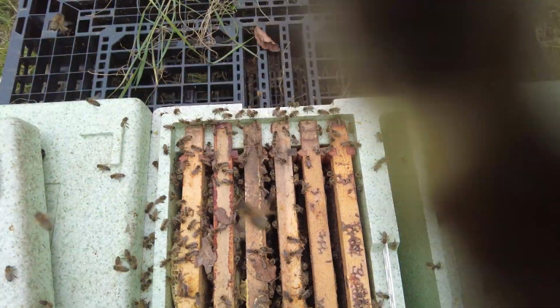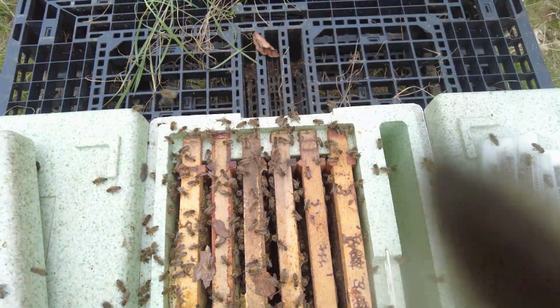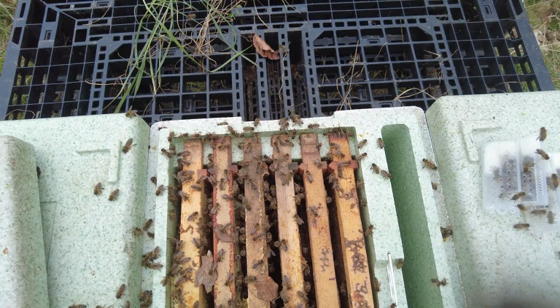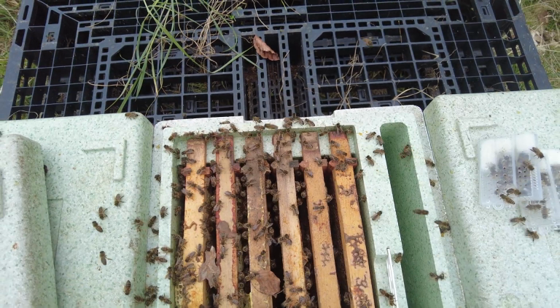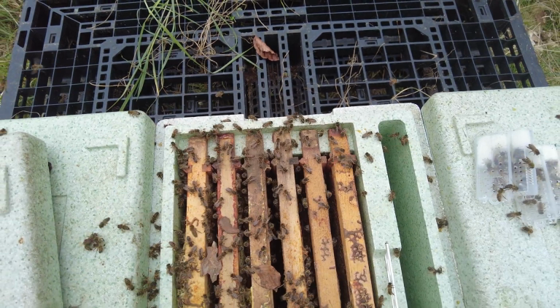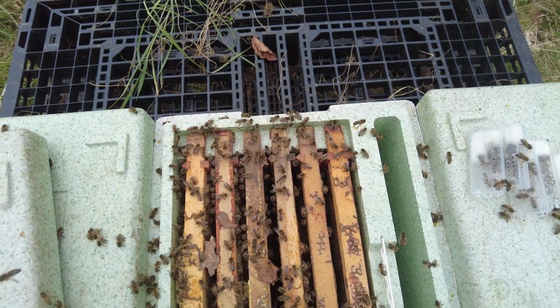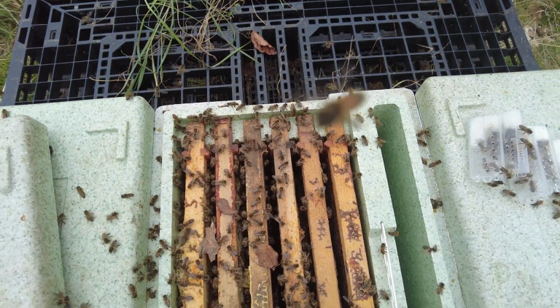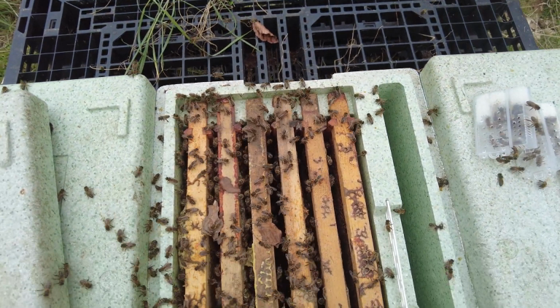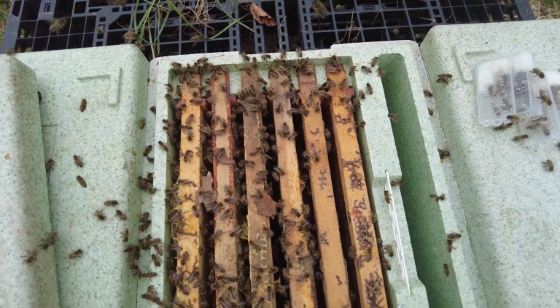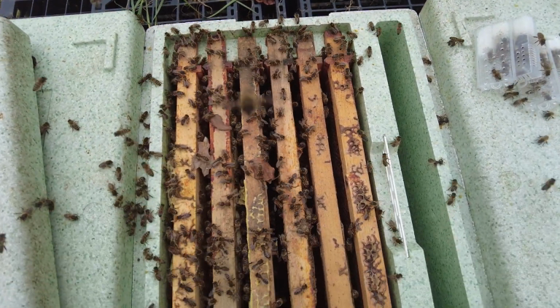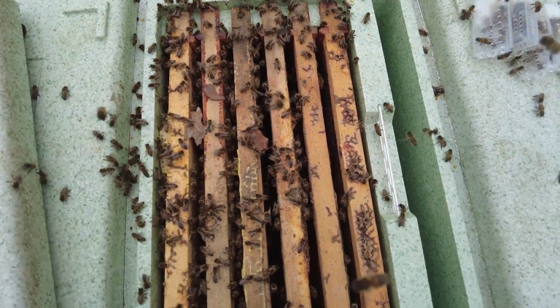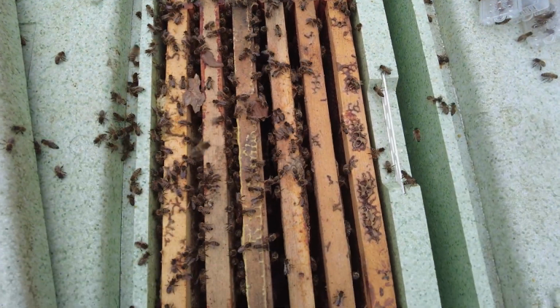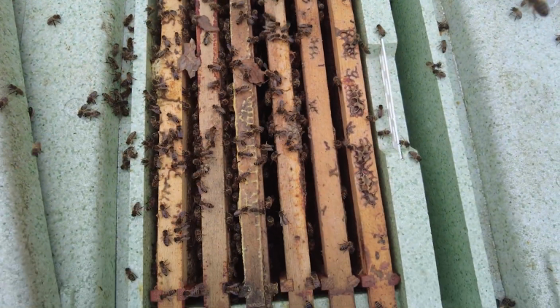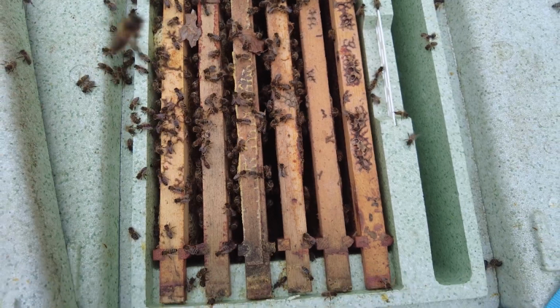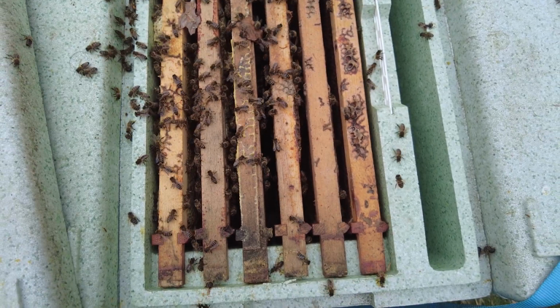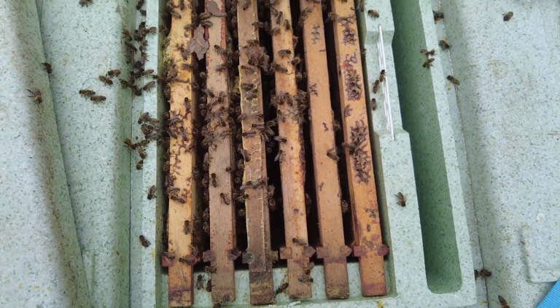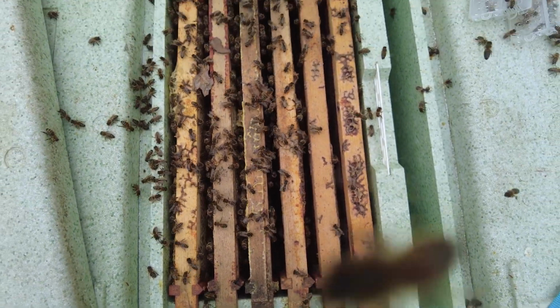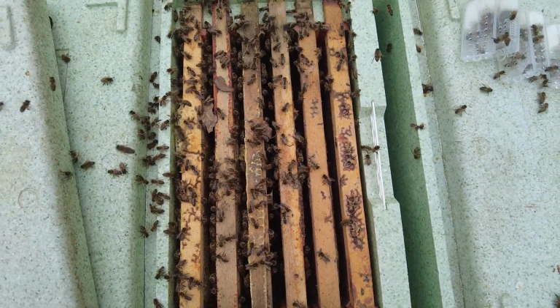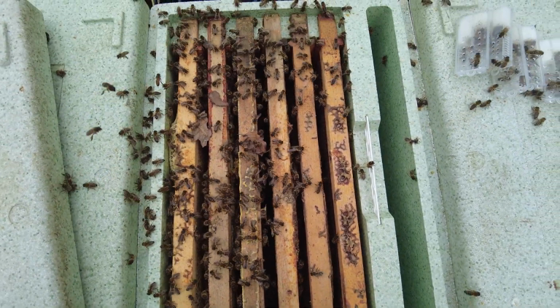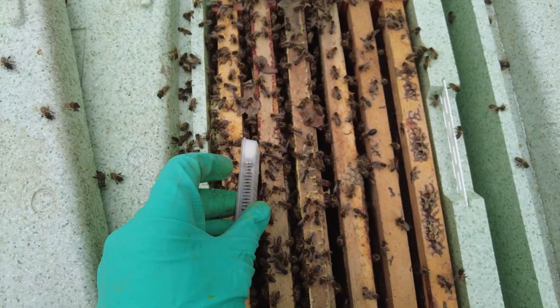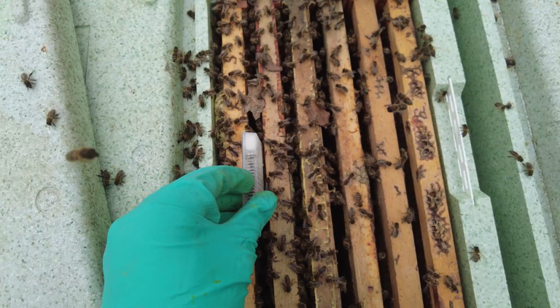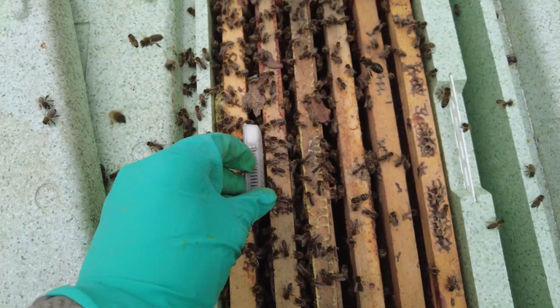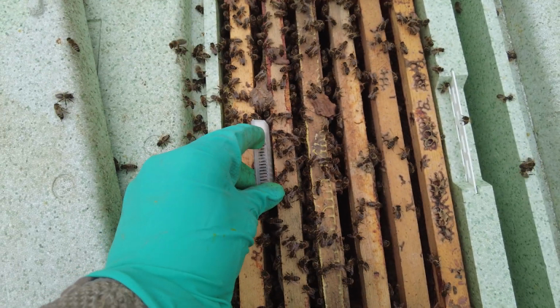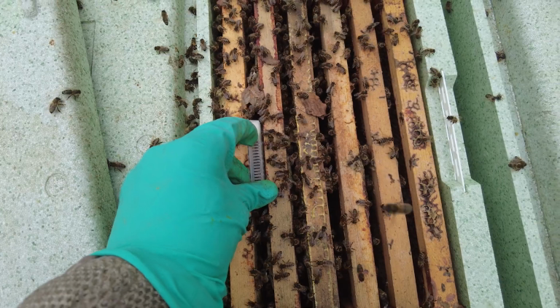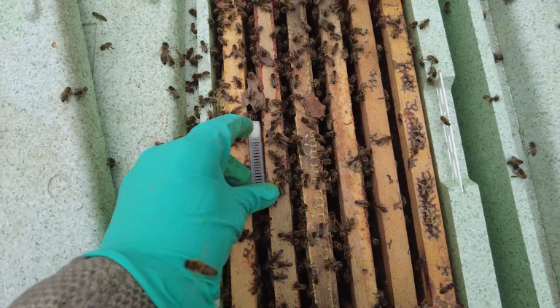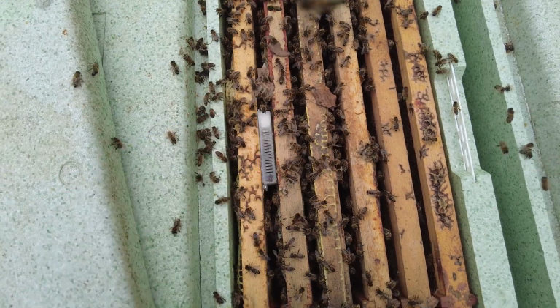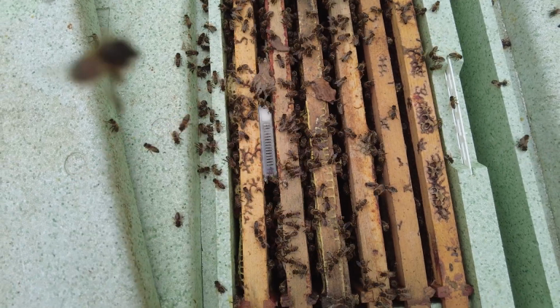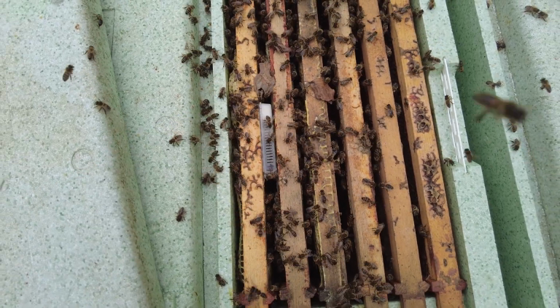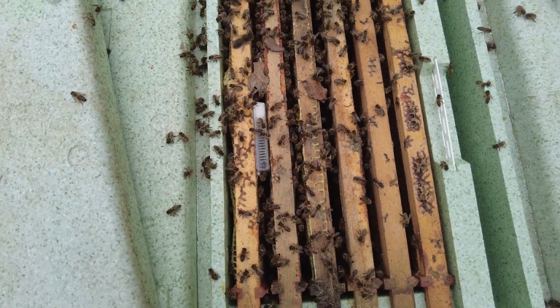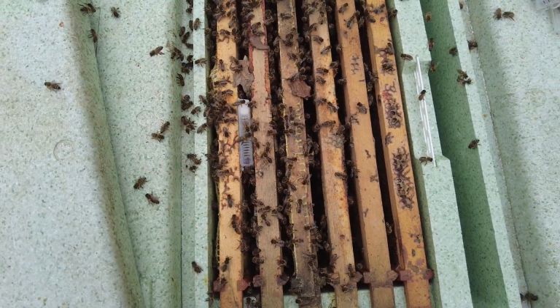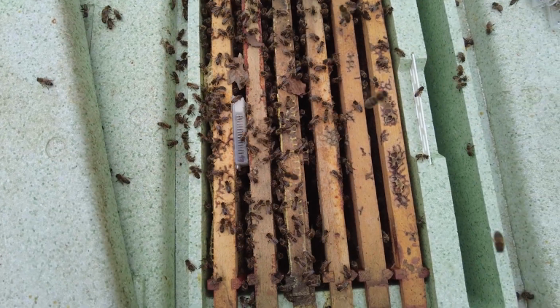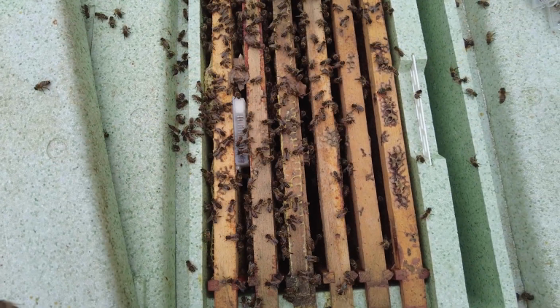As long as you've got one frame of brood, one frame of bees, a queen, and enough bees to keep that brood warm, they will expand and sort themselves out over the next few weeks. I'm just going to pop my queen in between the frames in the cage, leave the tab sealed, and we'll come back in eight days.